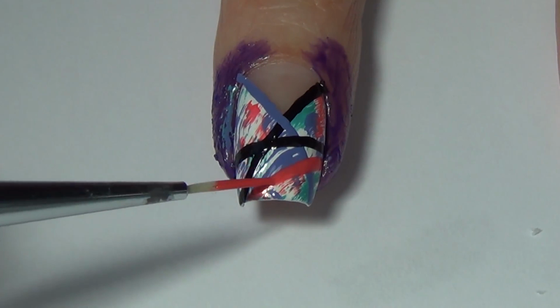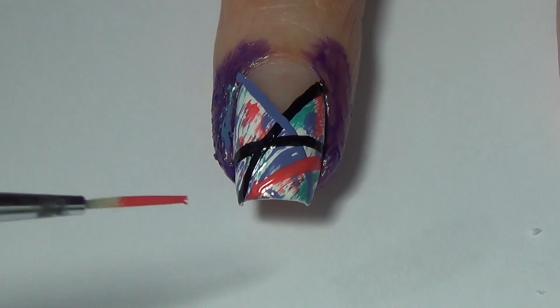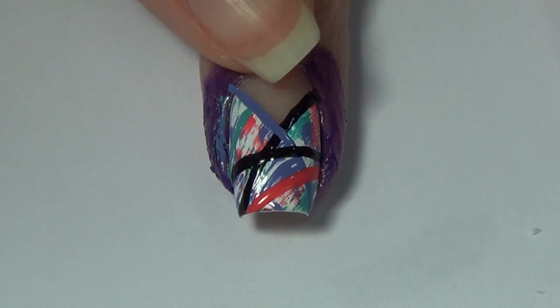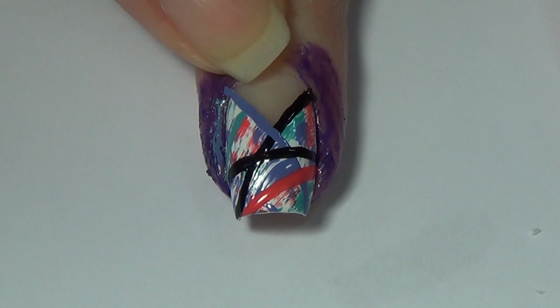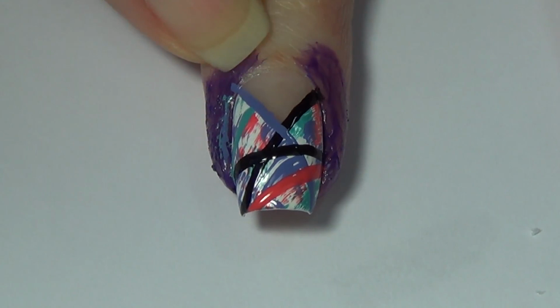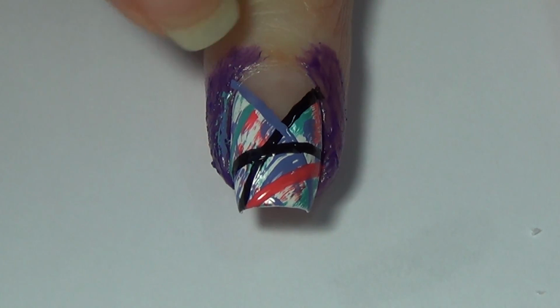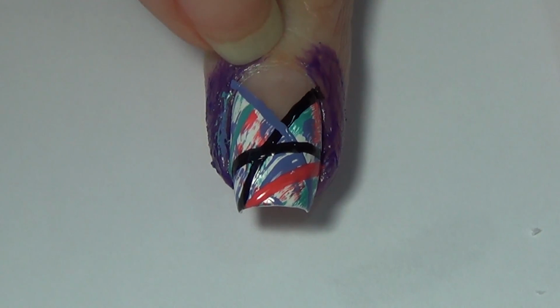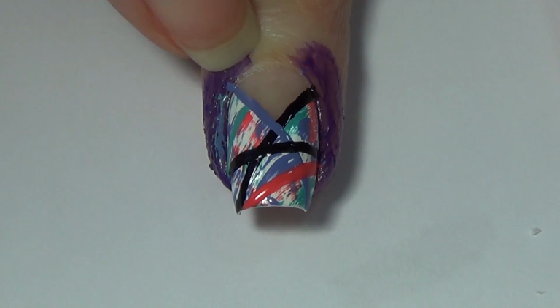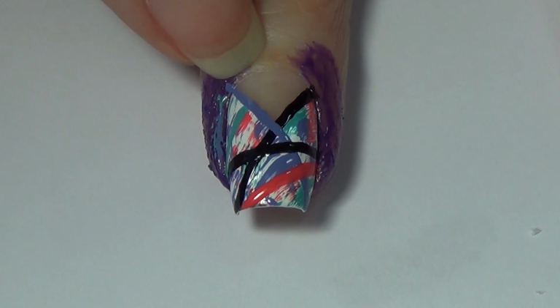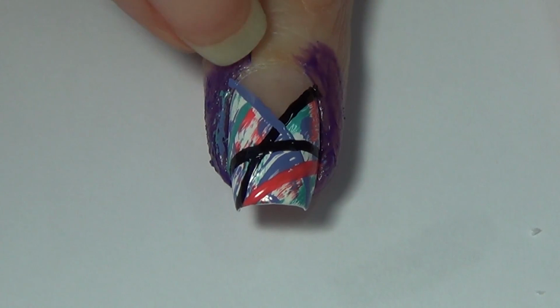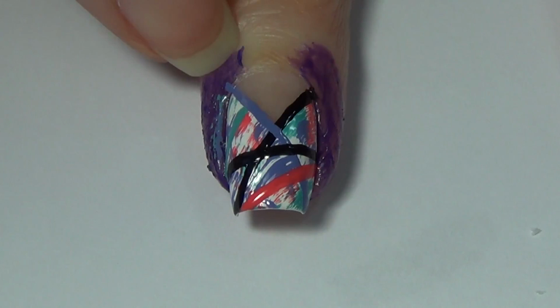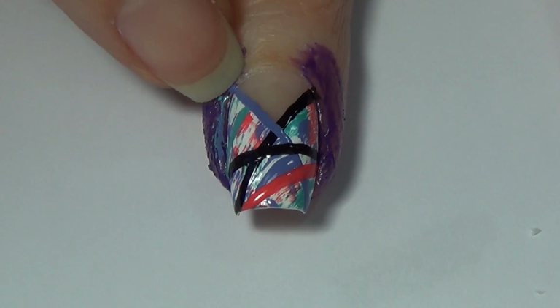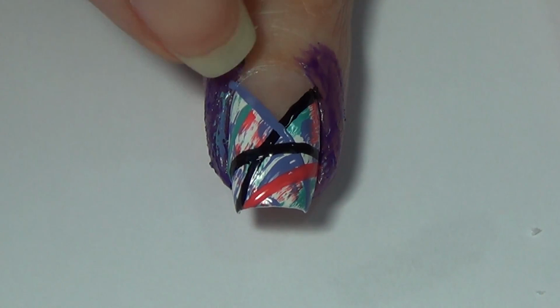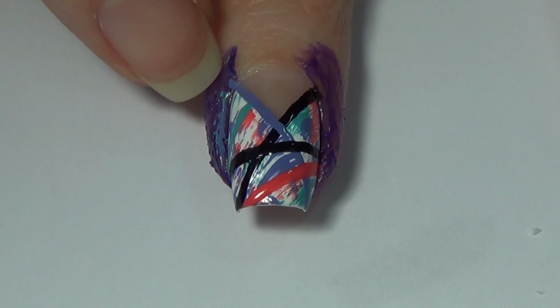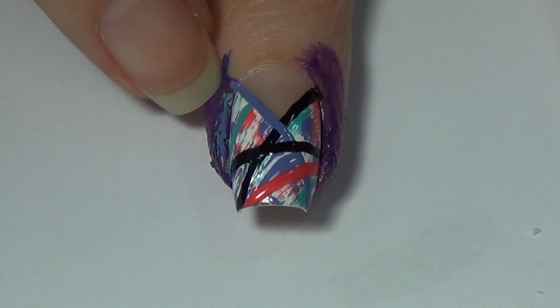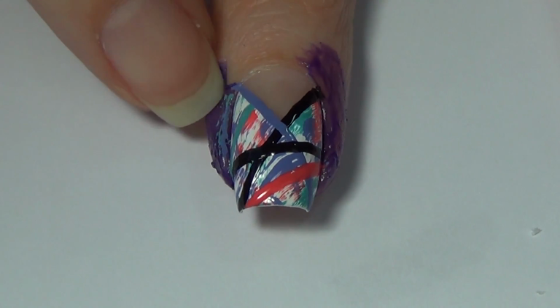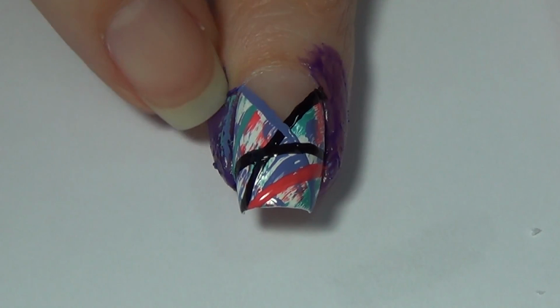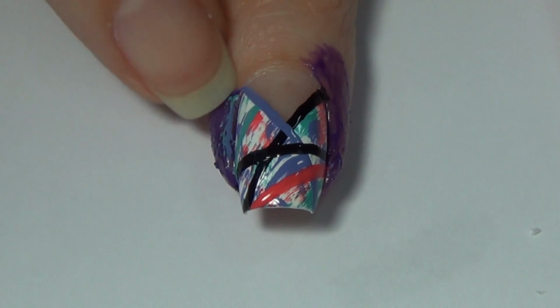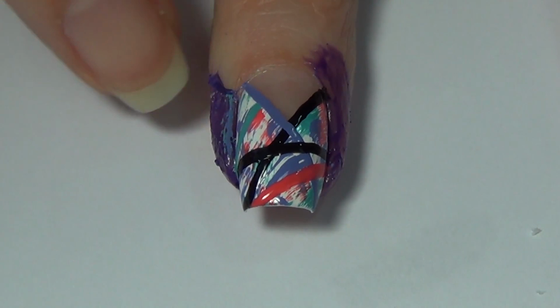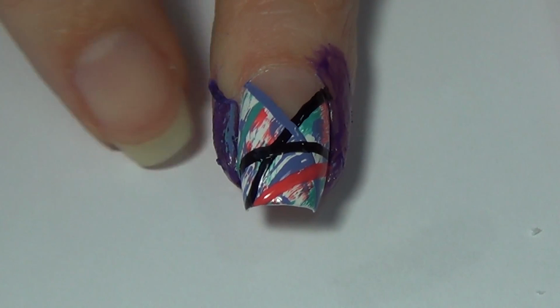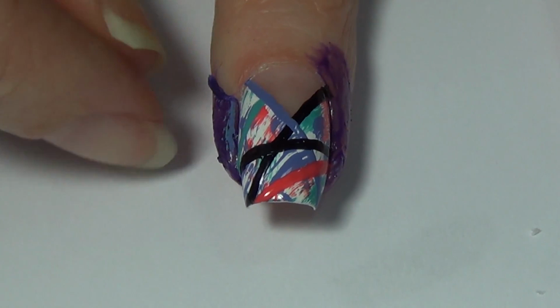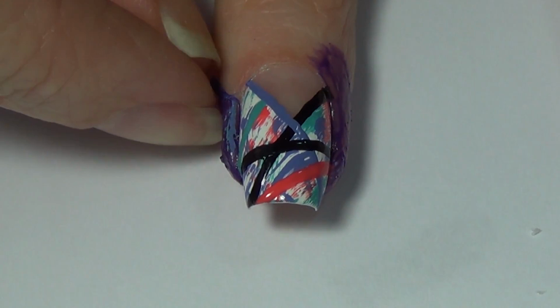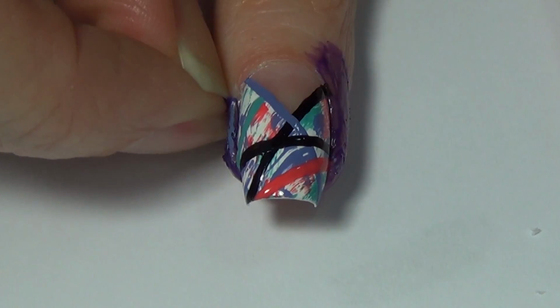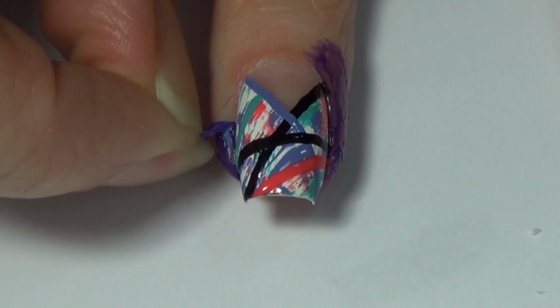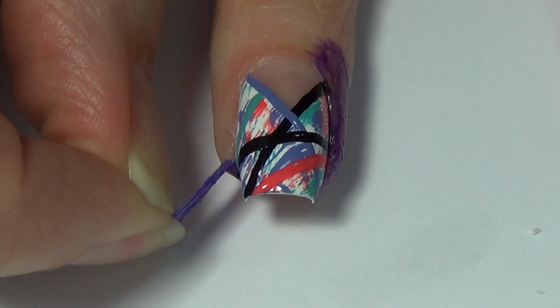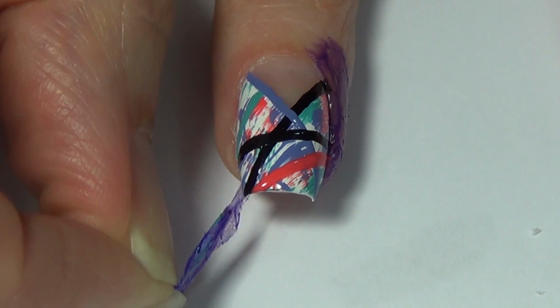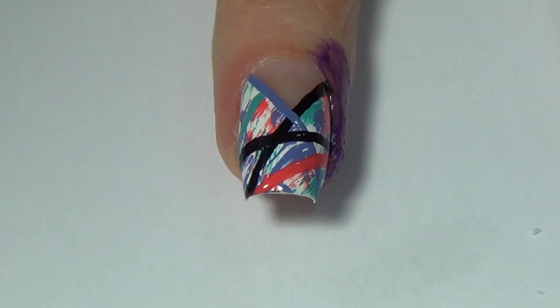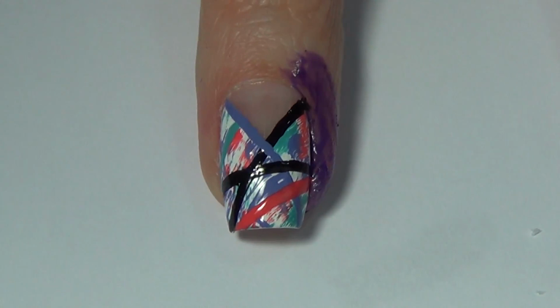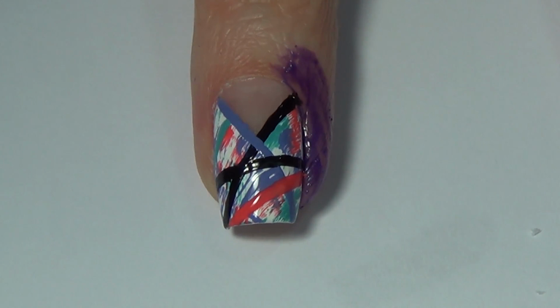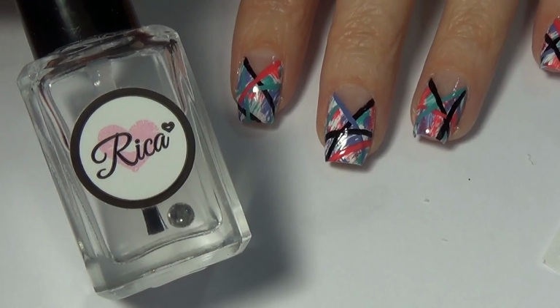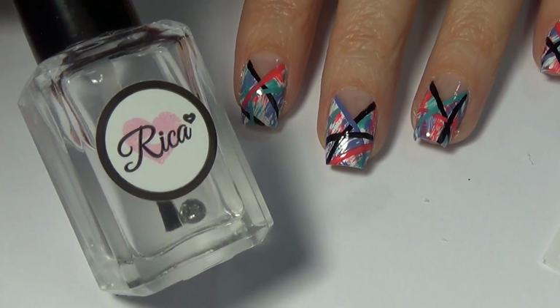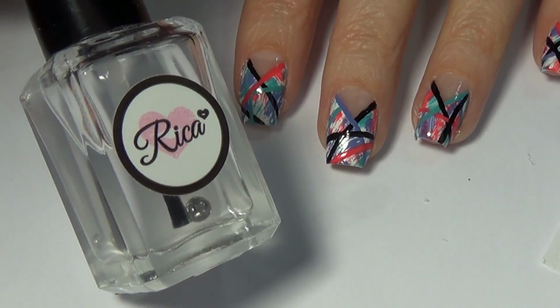Once you've added all of your lines, we're ready to remove that liquid nail tape. I would normally use my tweezers but I have no idea where I put them, so I'm just rolling it a little bit until I have a piece that I can grasp with my nails and pulling it off — and you can see there is zero cleanup required.